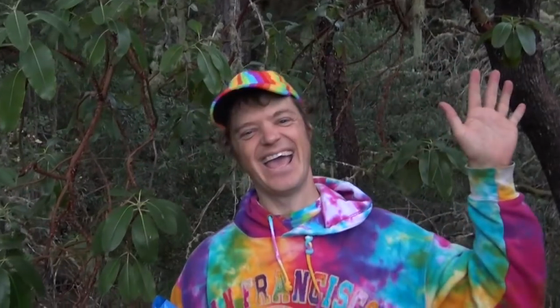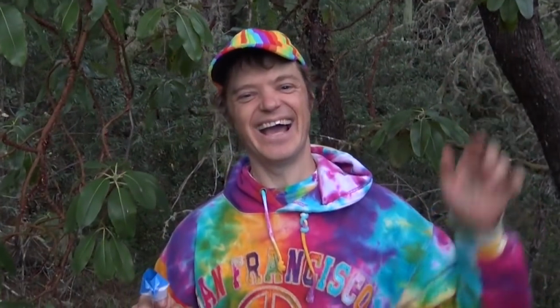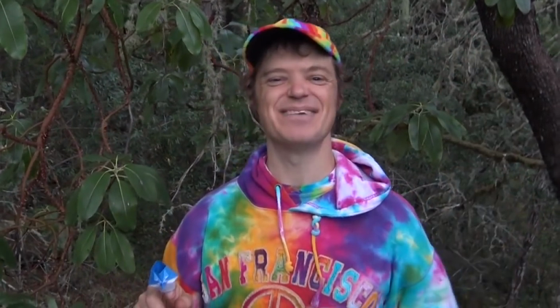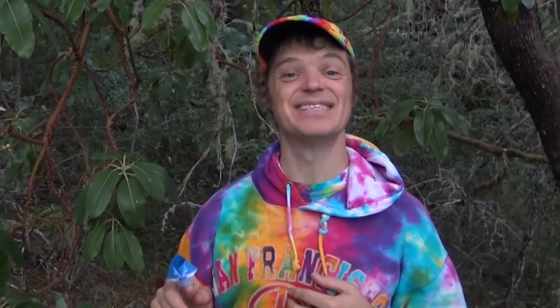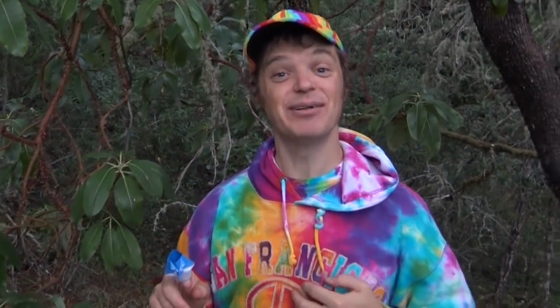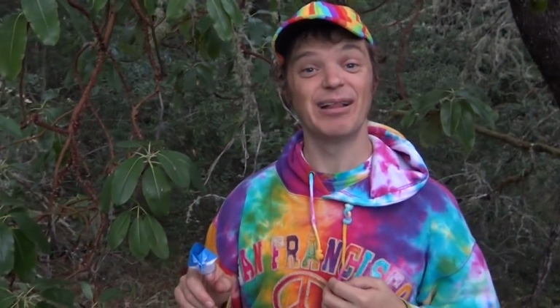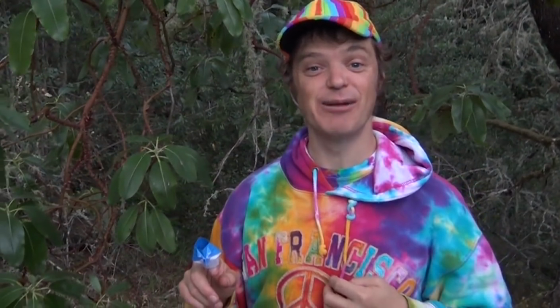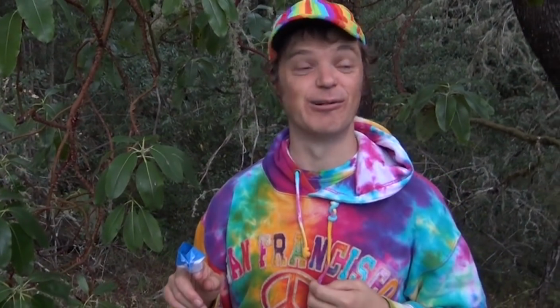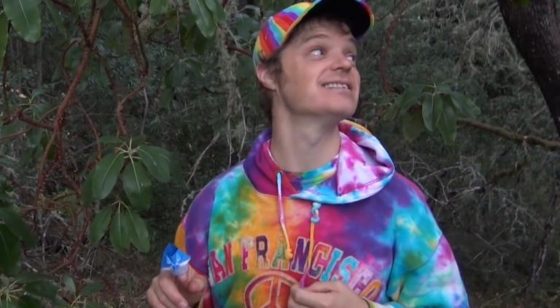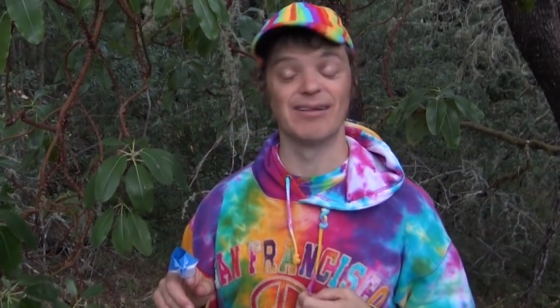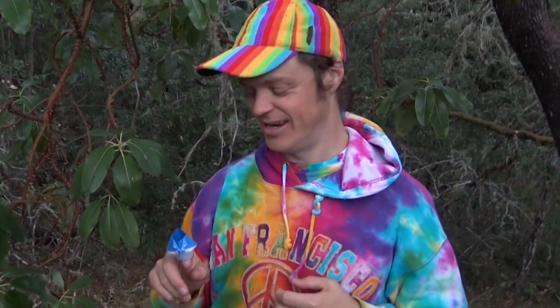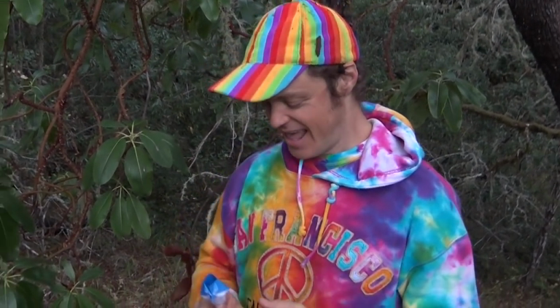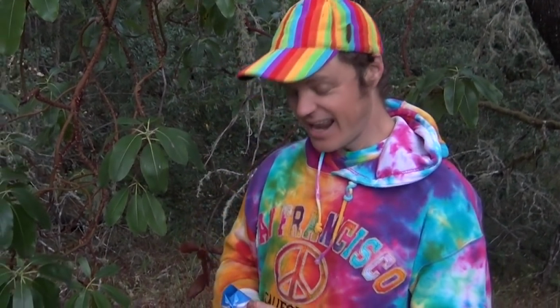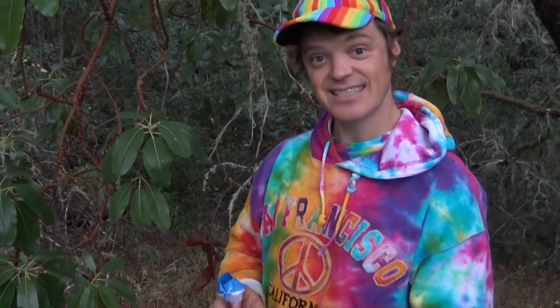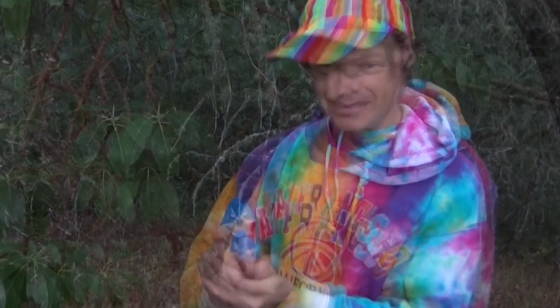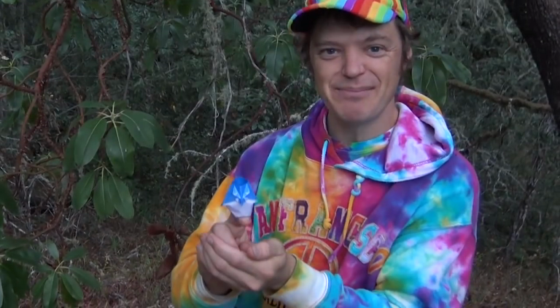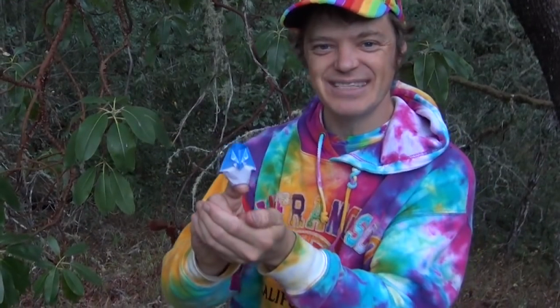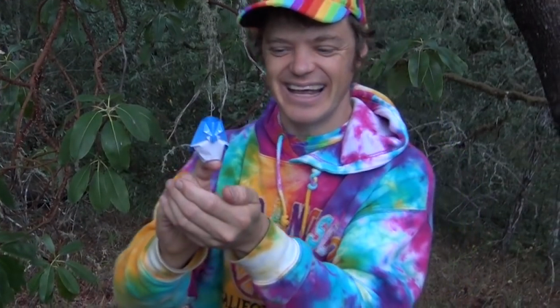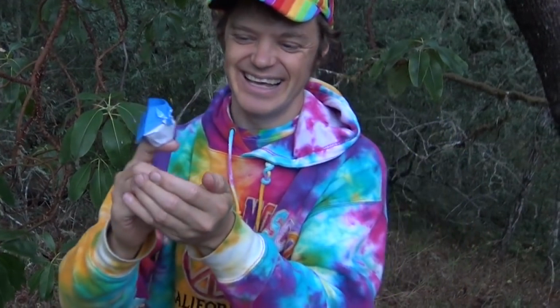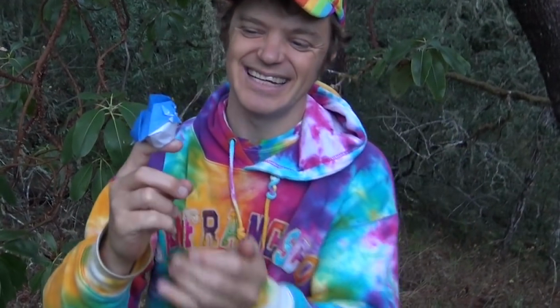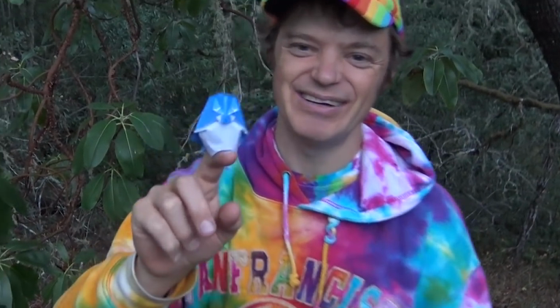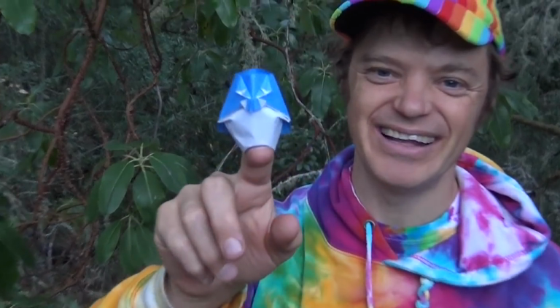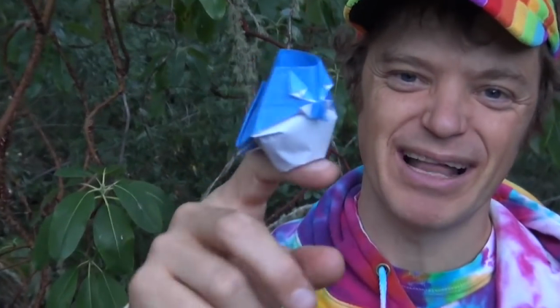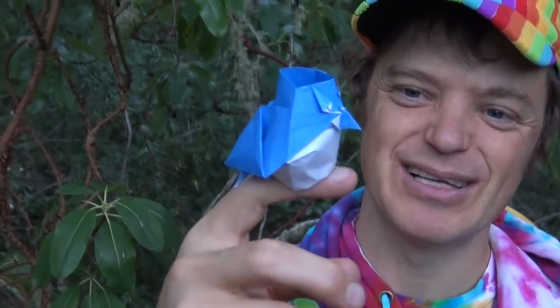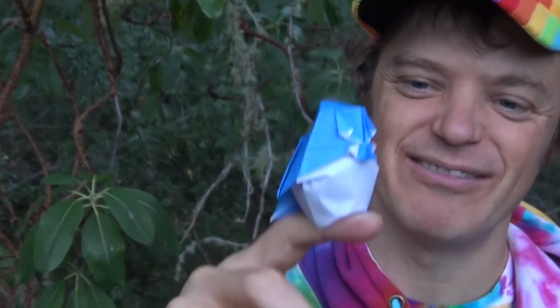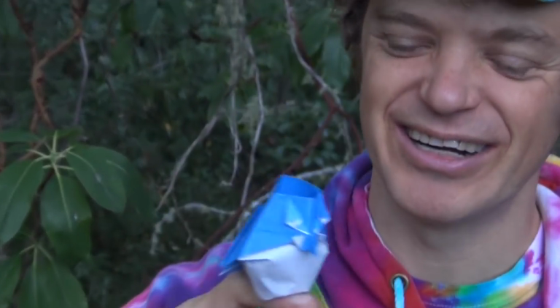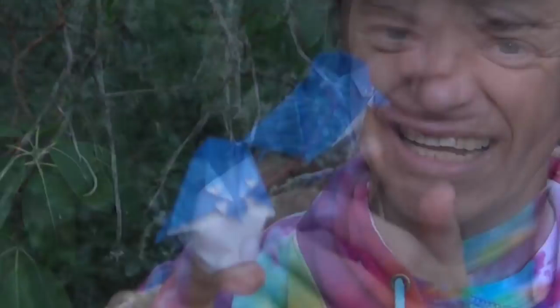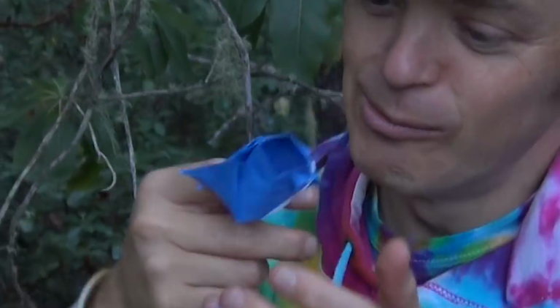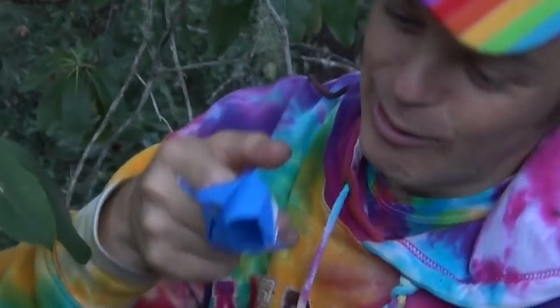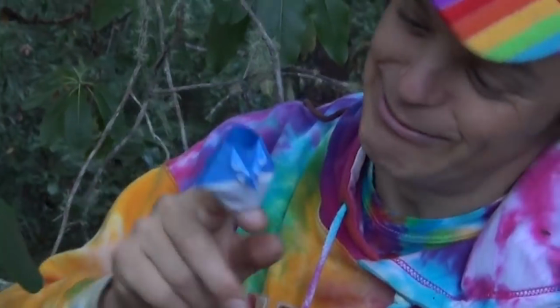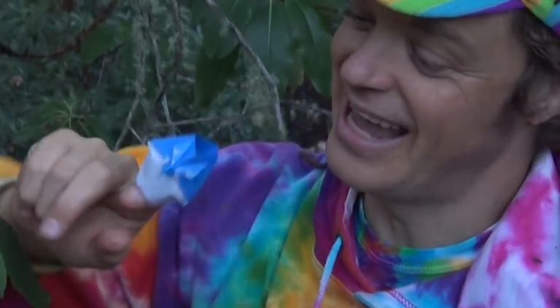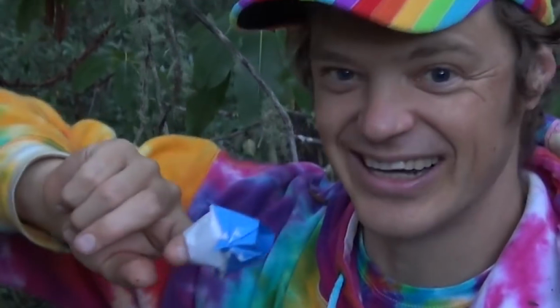Hey guys, I'm here in Samuel Taylor Redwood Forest in California, and I just found a baby blue jay. Isn't it cute? And it balances on my finger. He really hangs on.